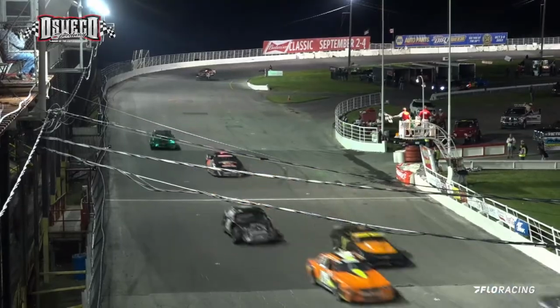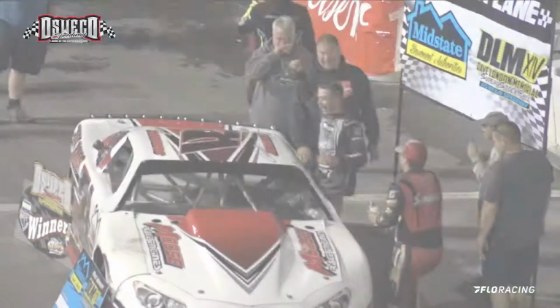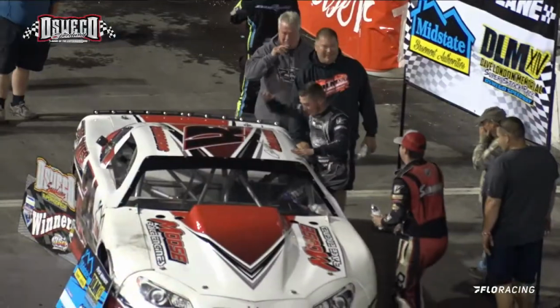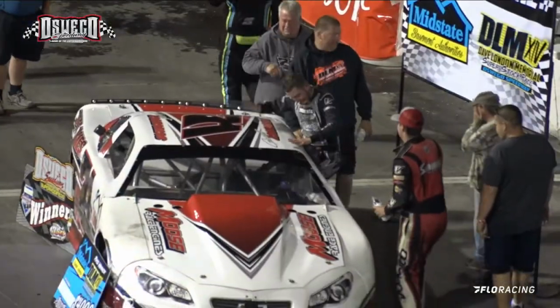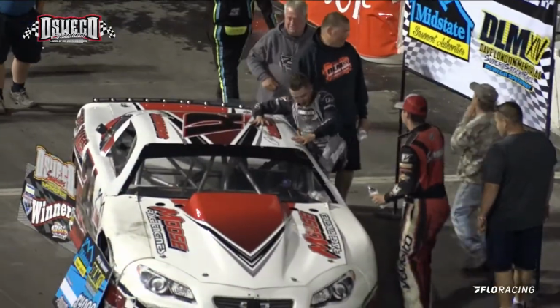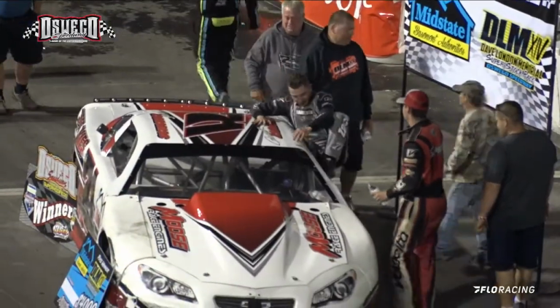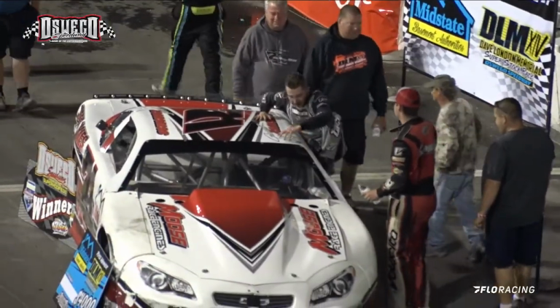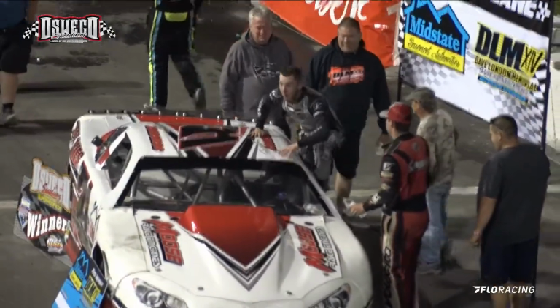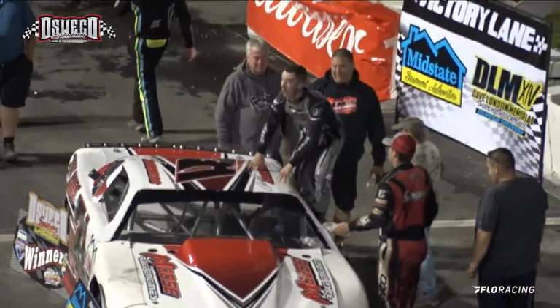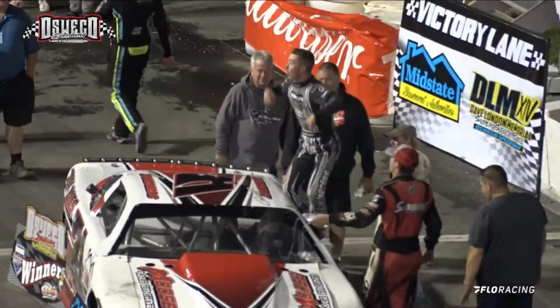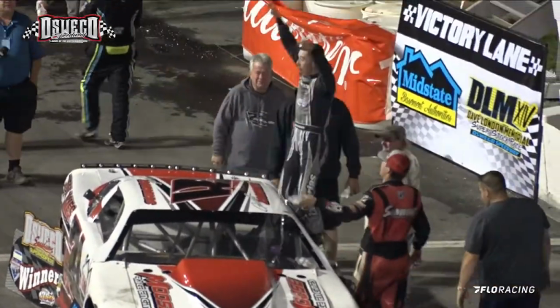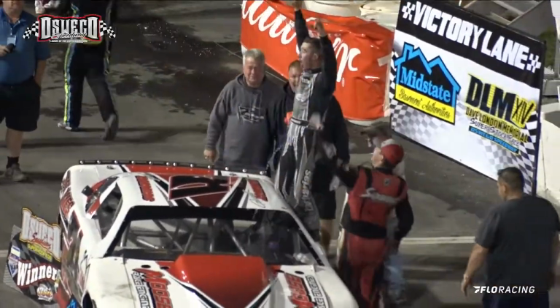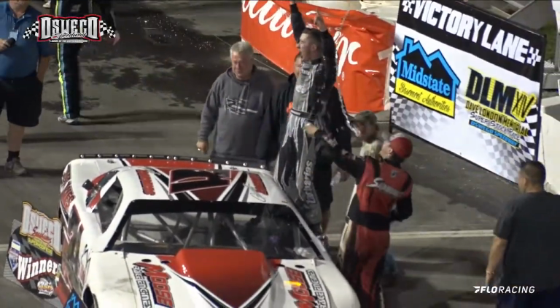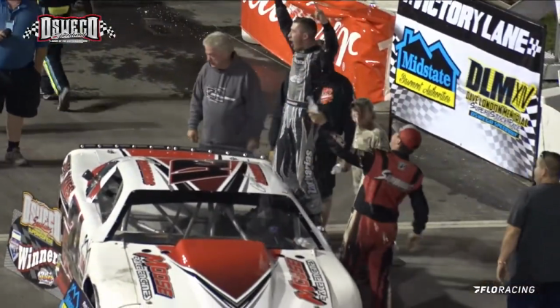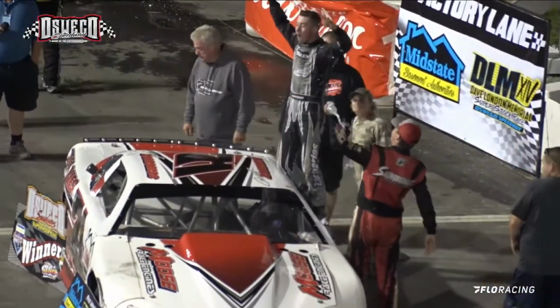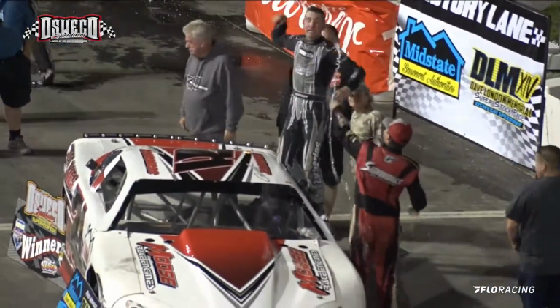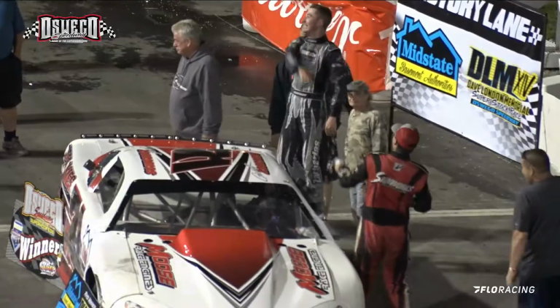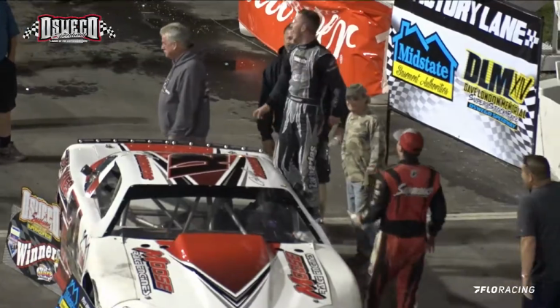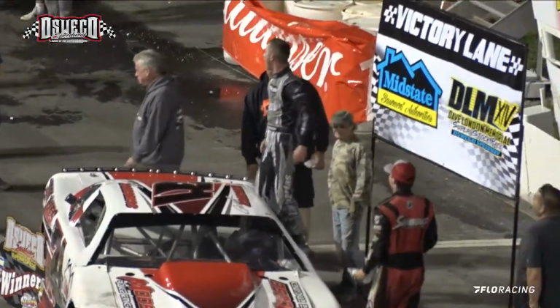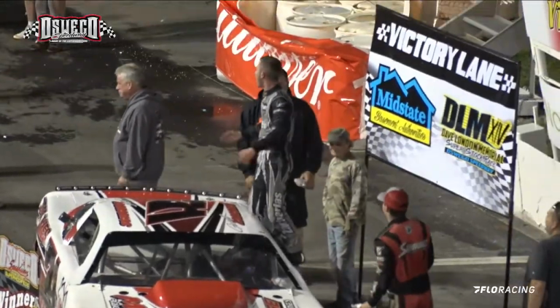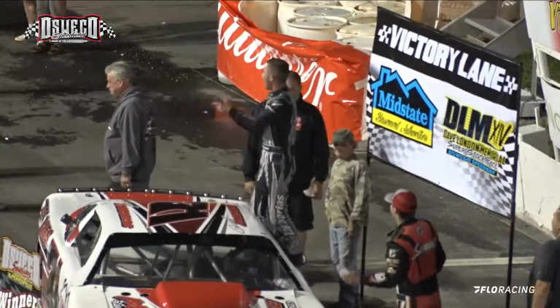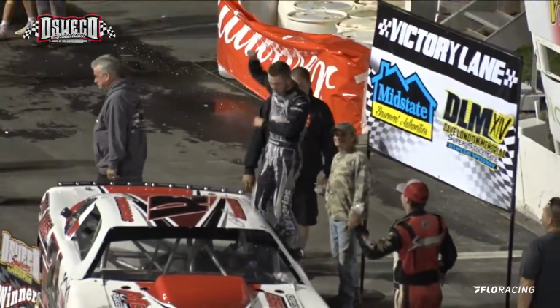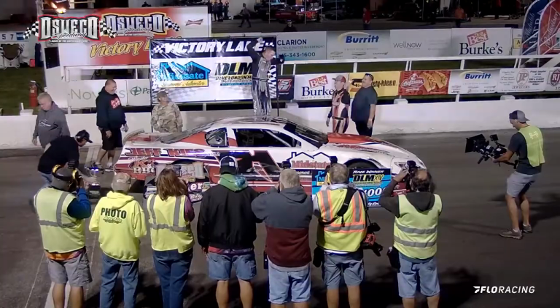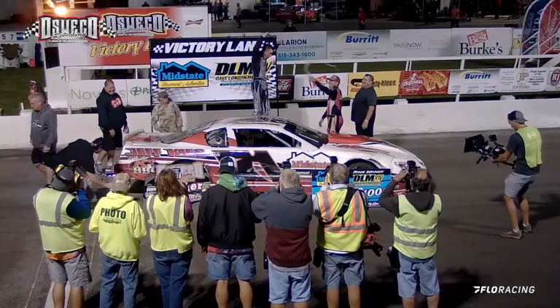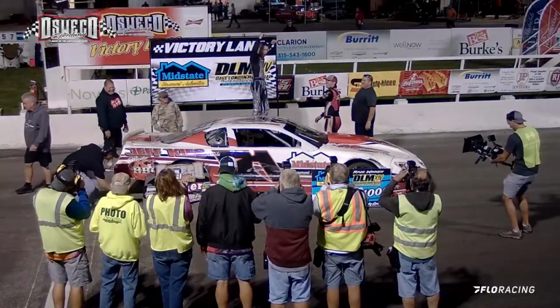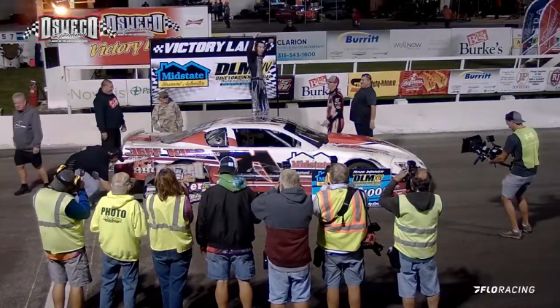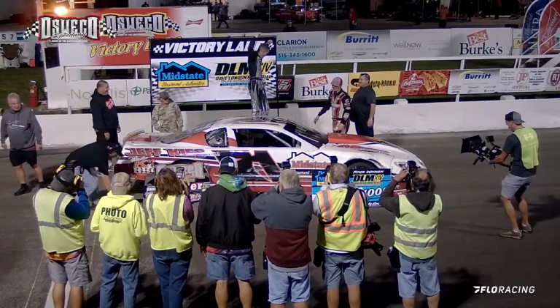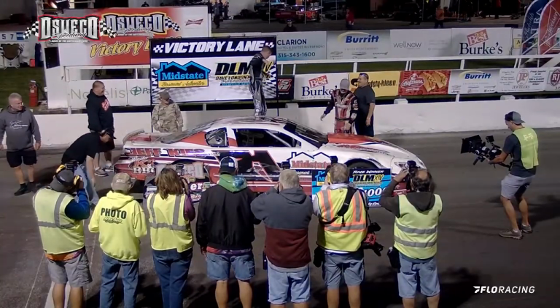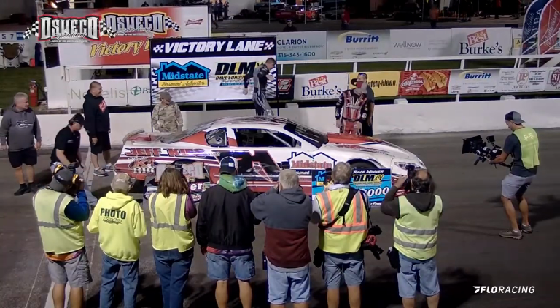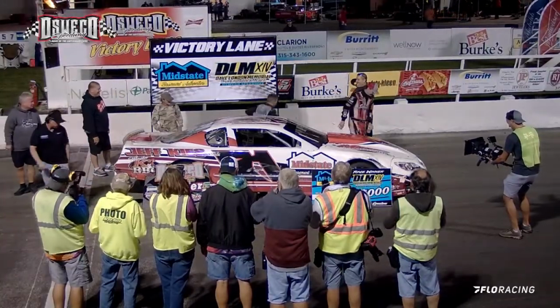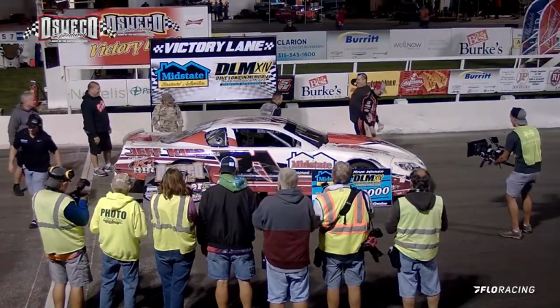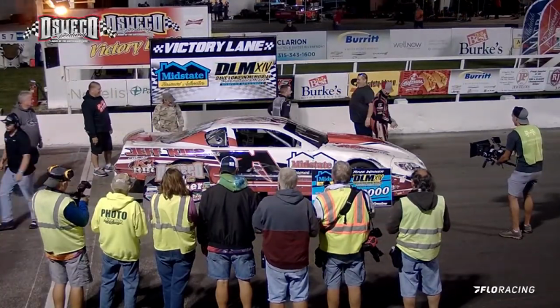There he is, ladies and gentlemen — let him hear you! Driver in the 71Z, it's Garrett Zacharias. Started 13th, finished with the win.